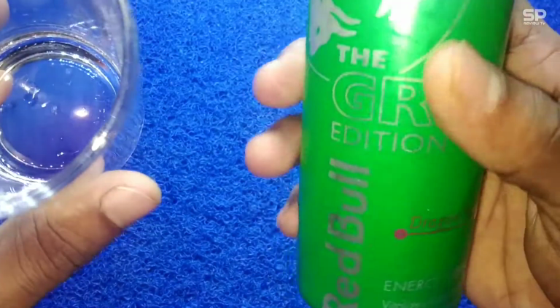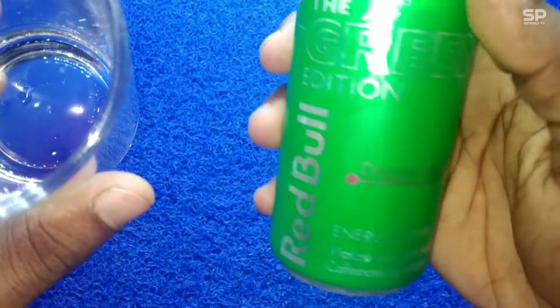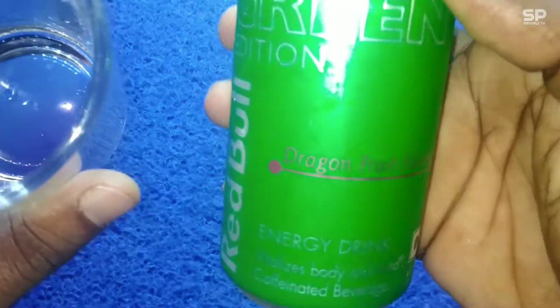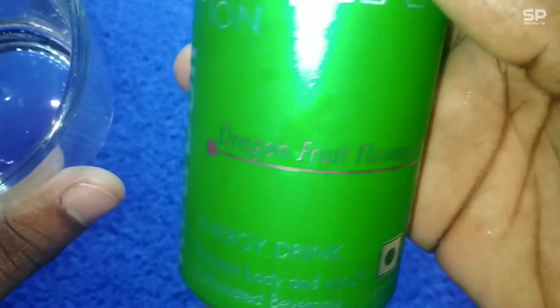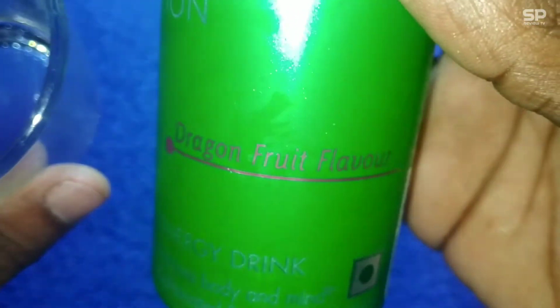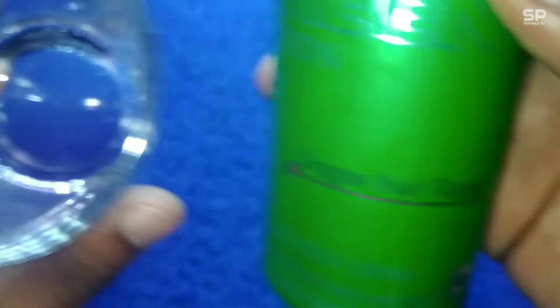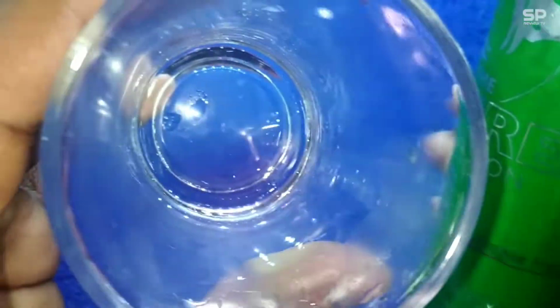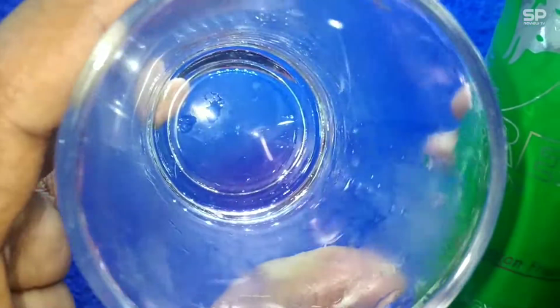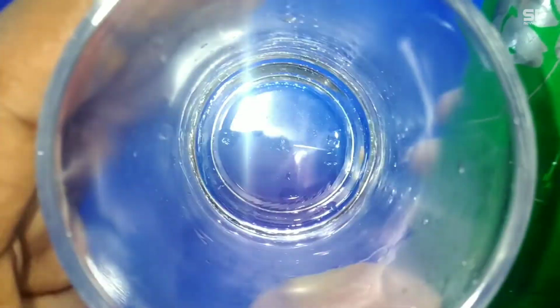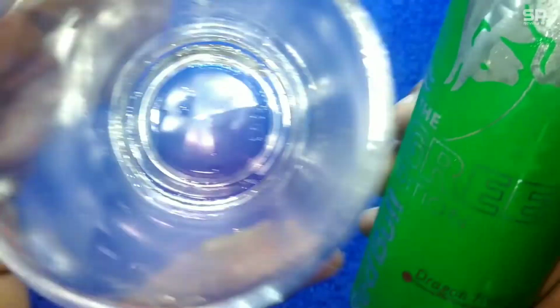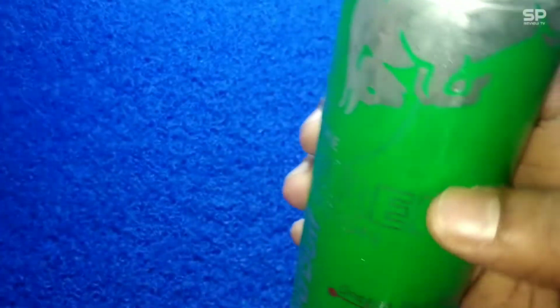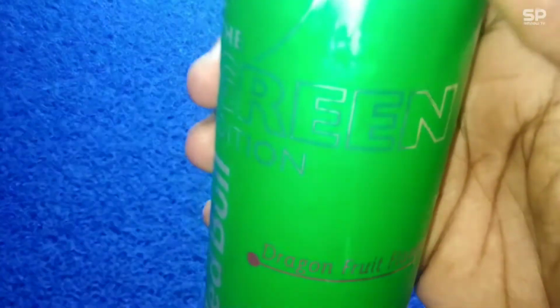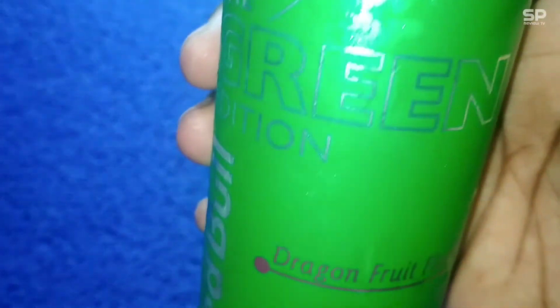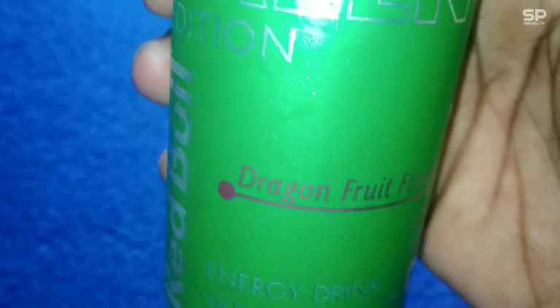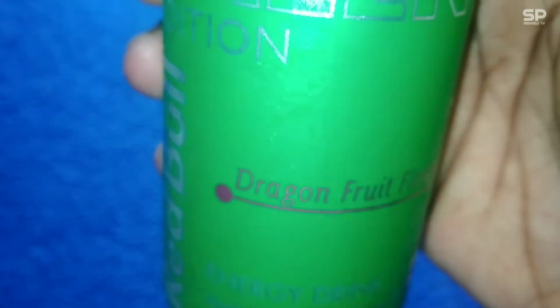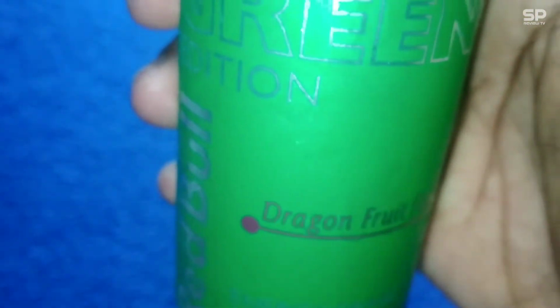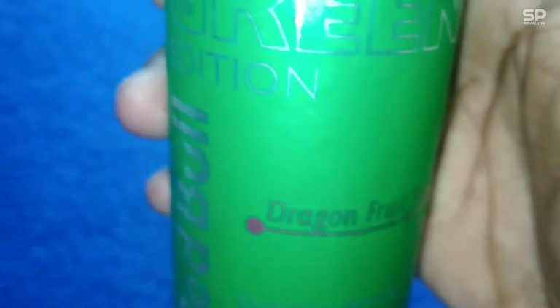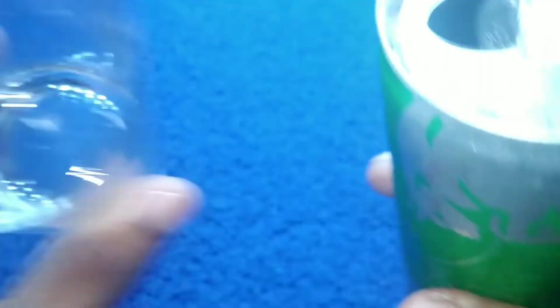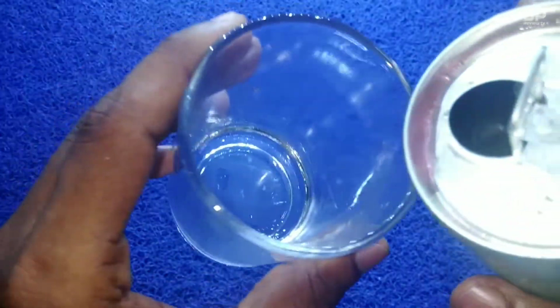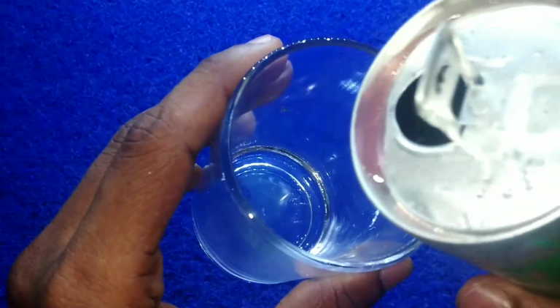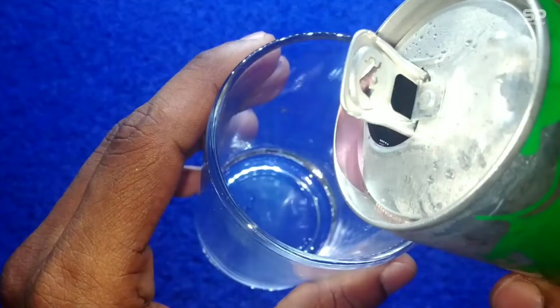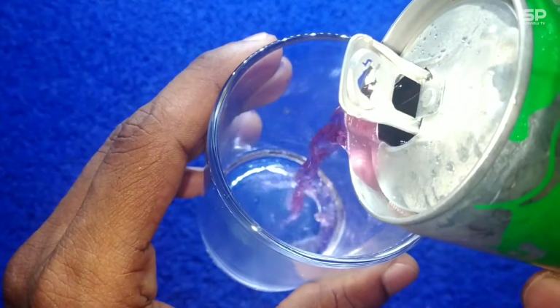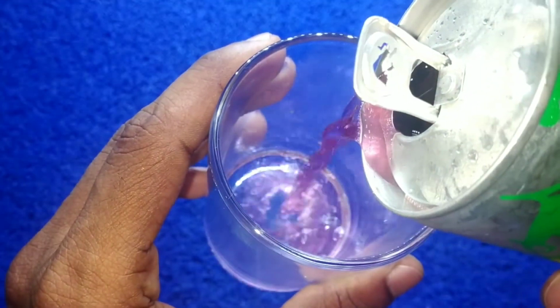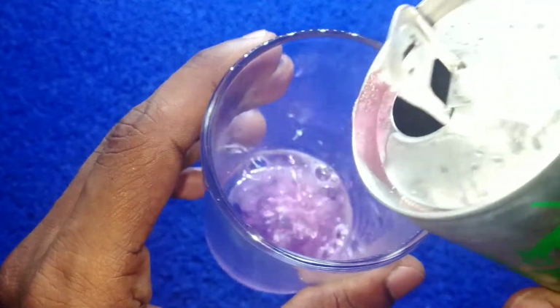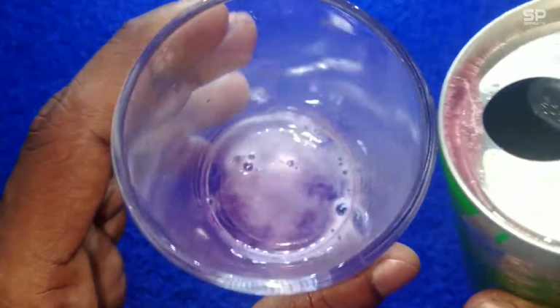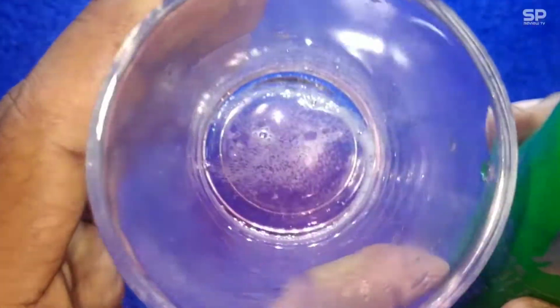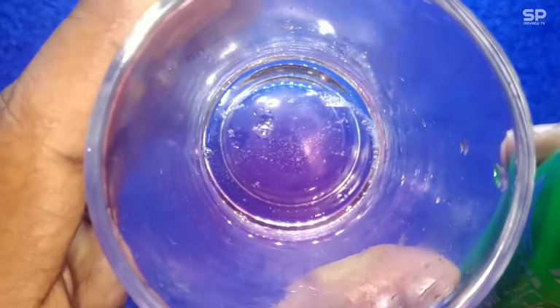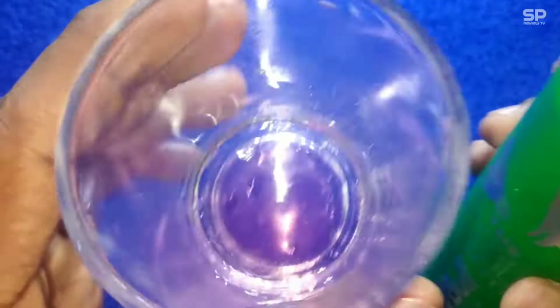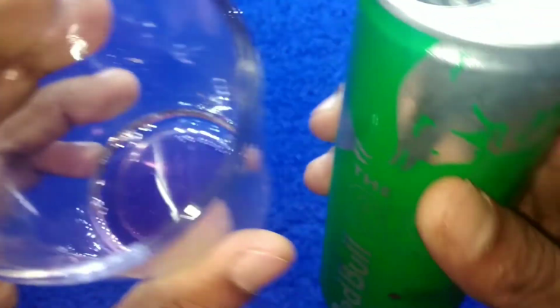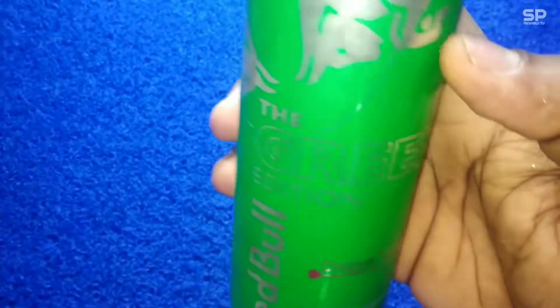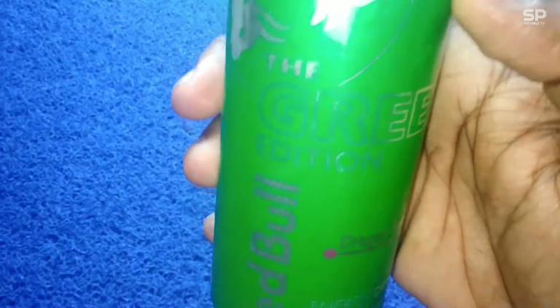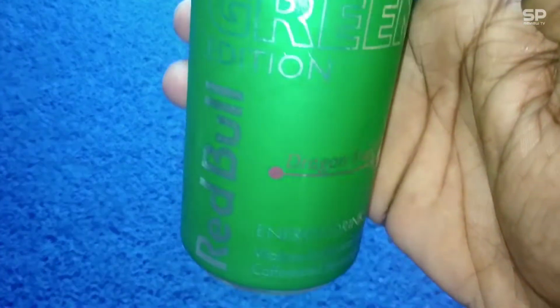It does not contain that hard caffeine taste, just like the regular and zero sugar one. It's a little bit sweet and one of the best from Red Bull. I like the Green Edition more than the yellow one — just try it. Our rating will be 8.6 out of 10.